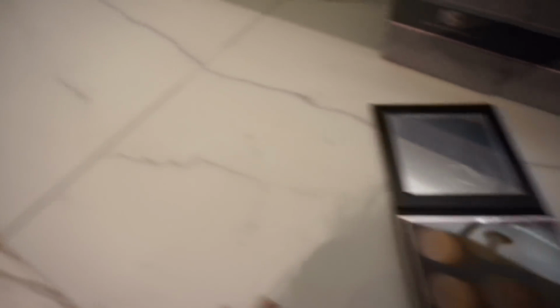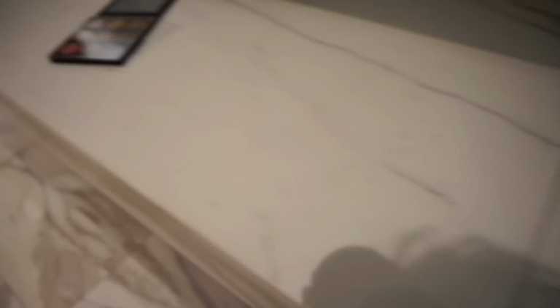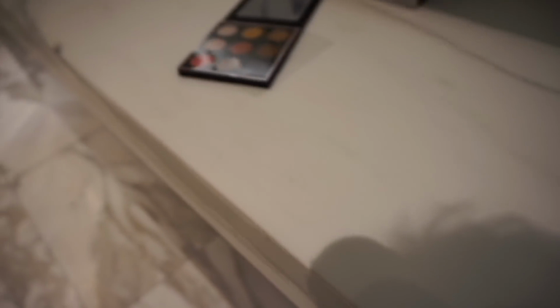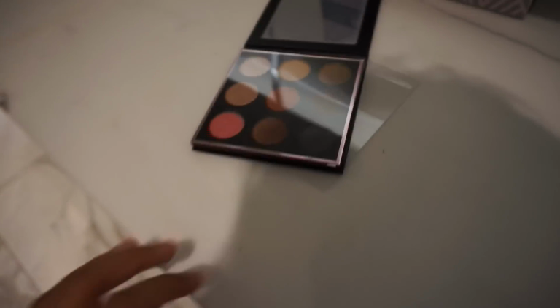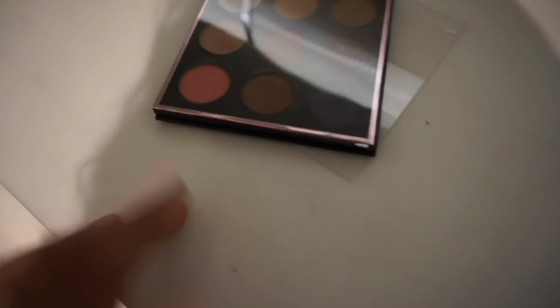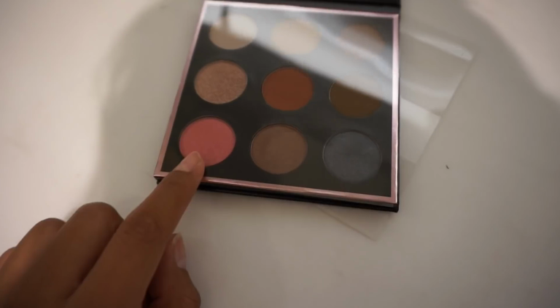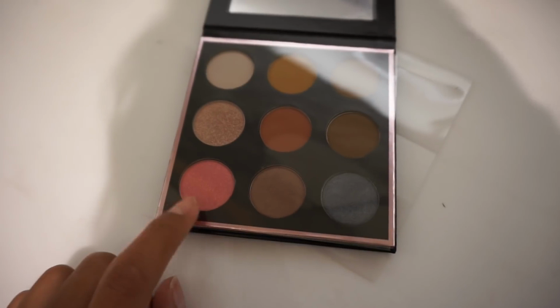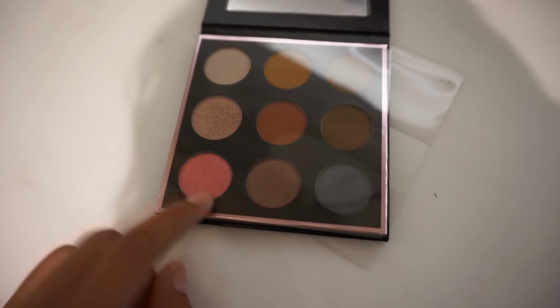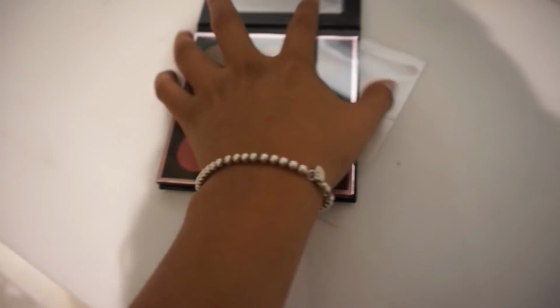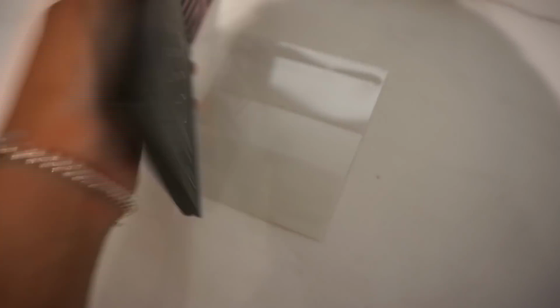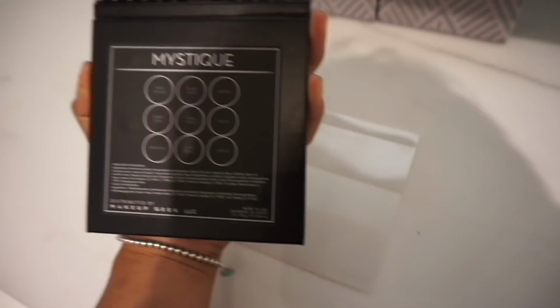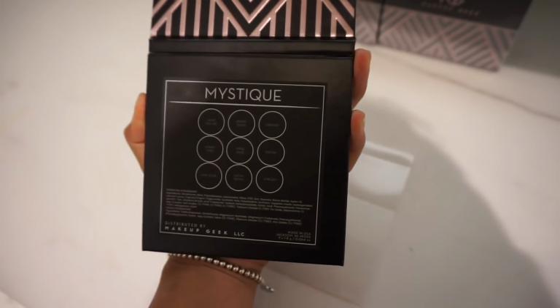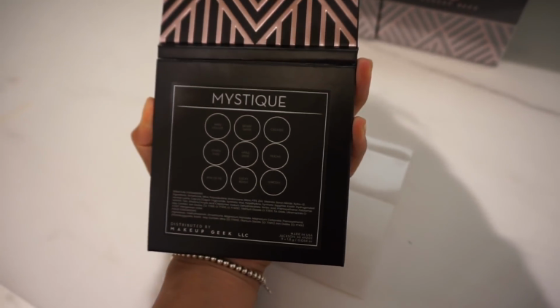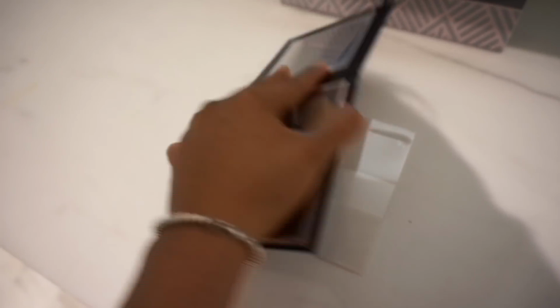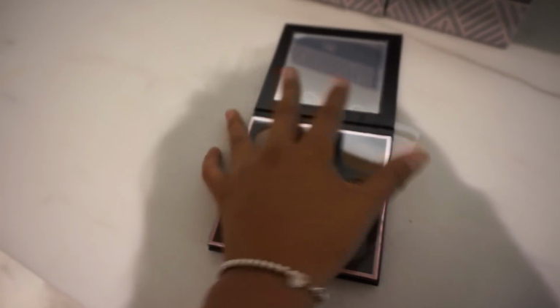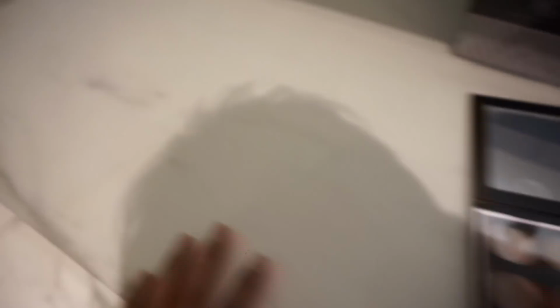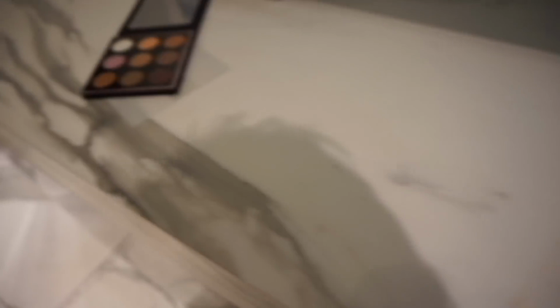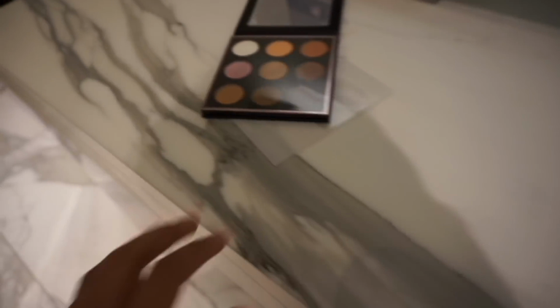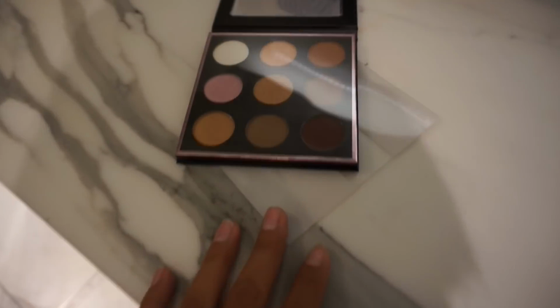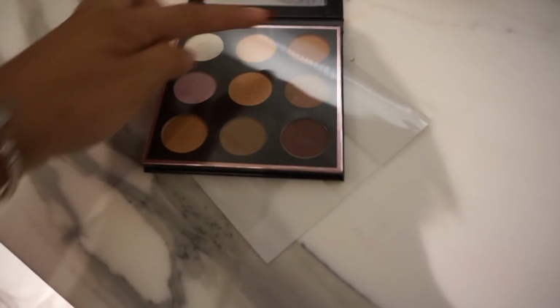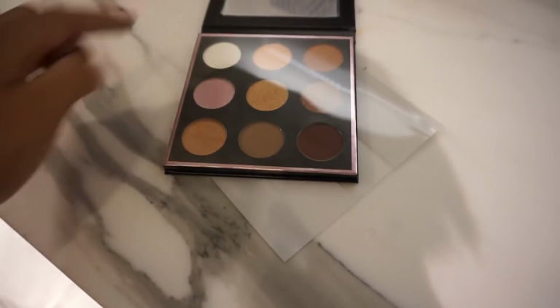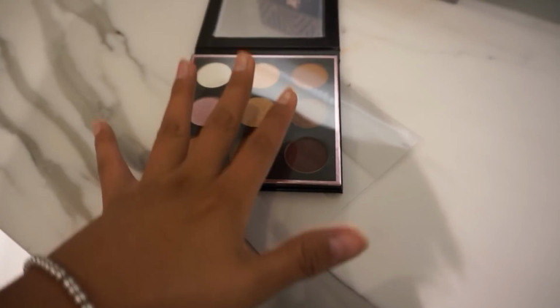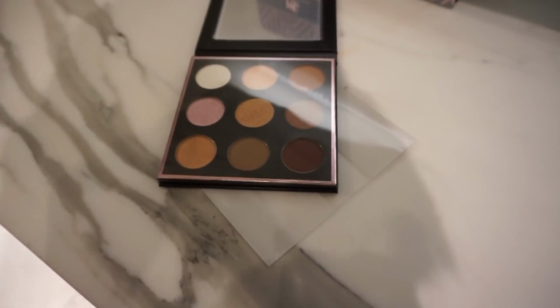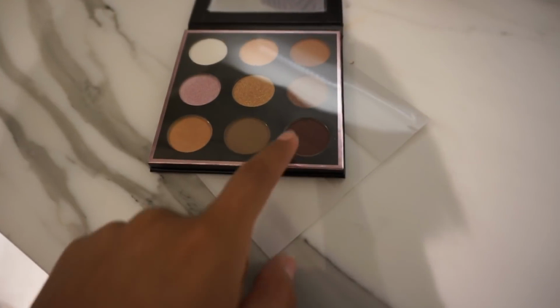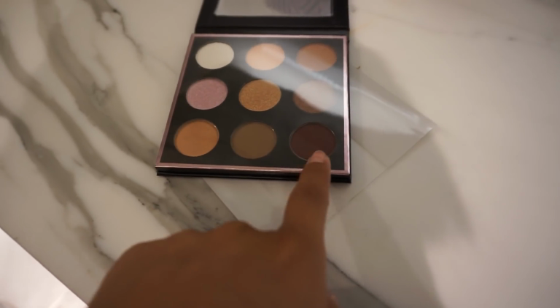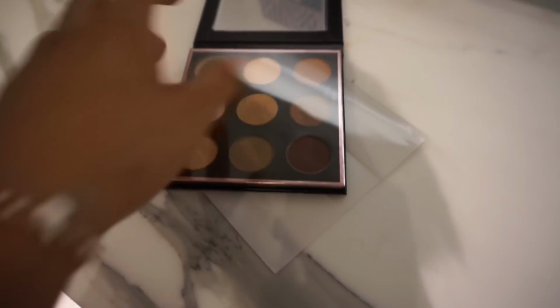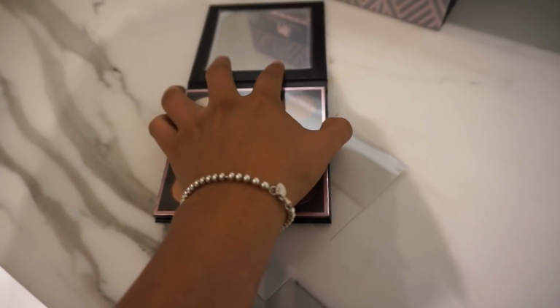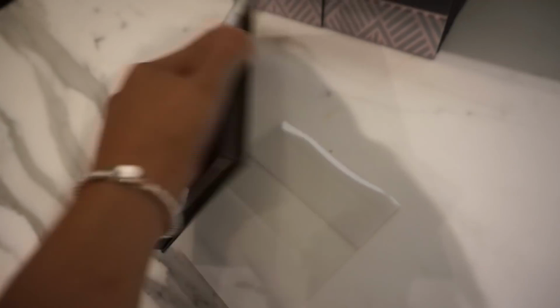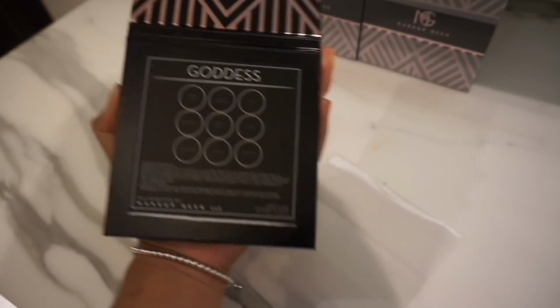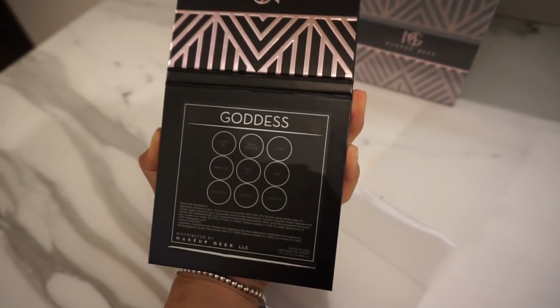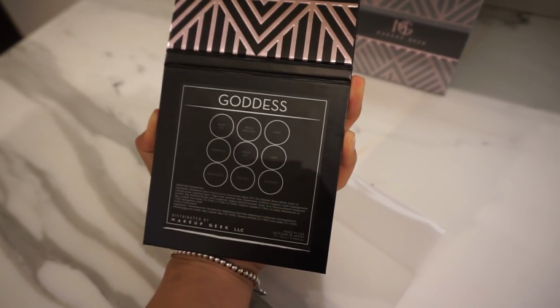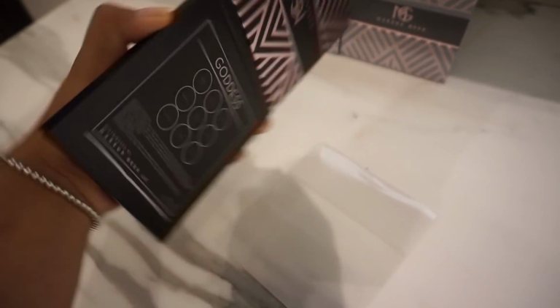And then, look at that pink shimmer shade. This is called Mystique. And then last but not least, we have this very neutral but with like this one dark burgundy shade called Goddess.